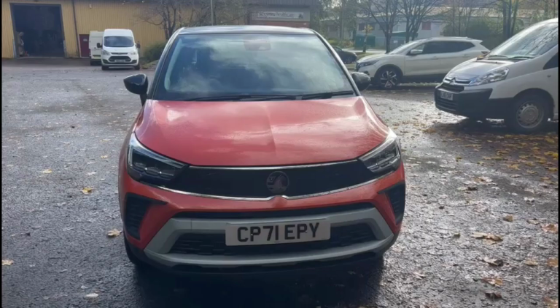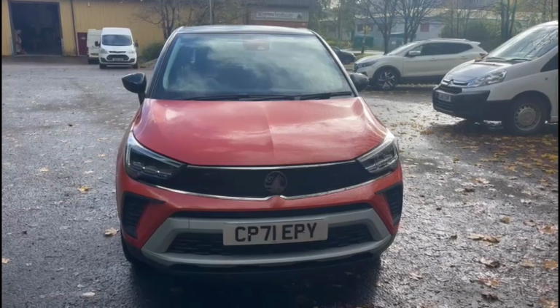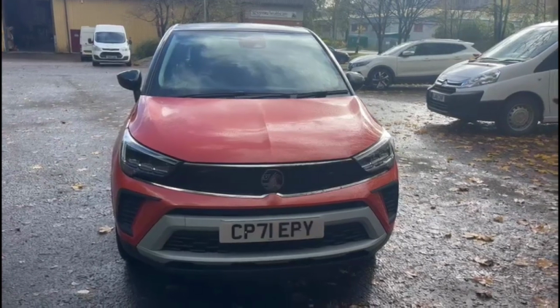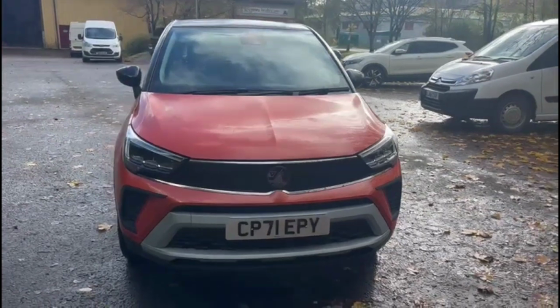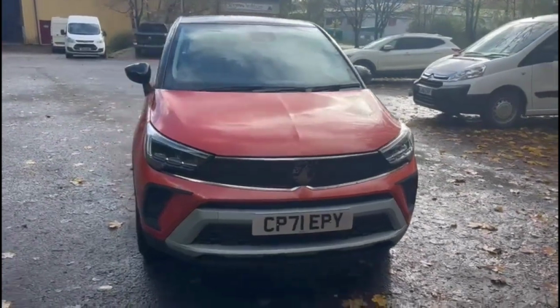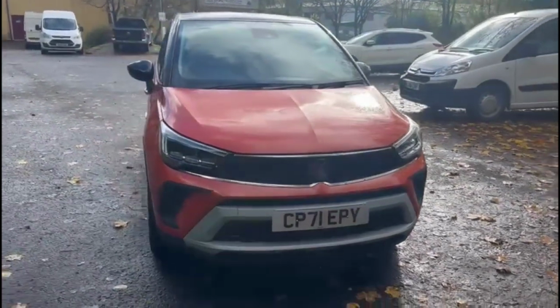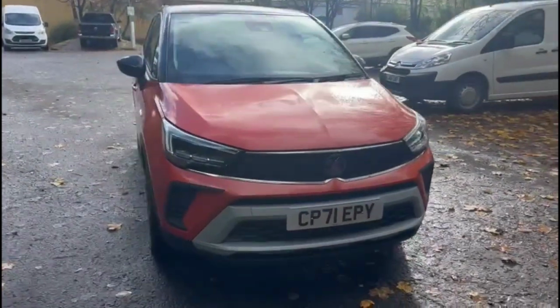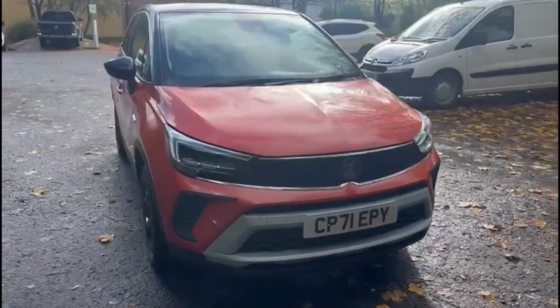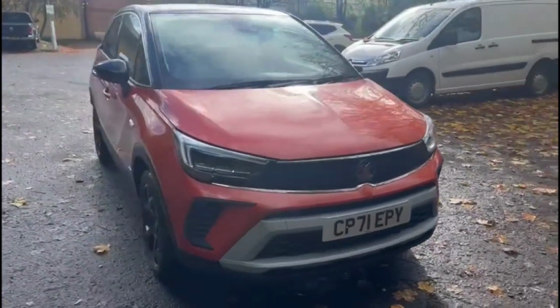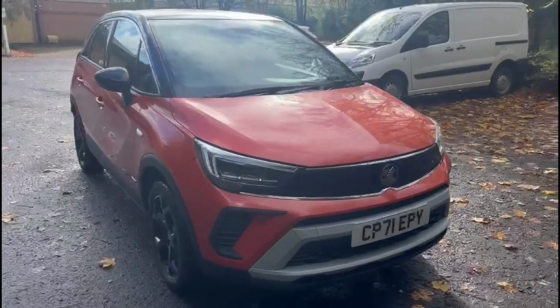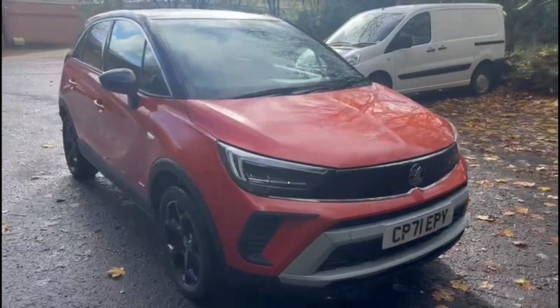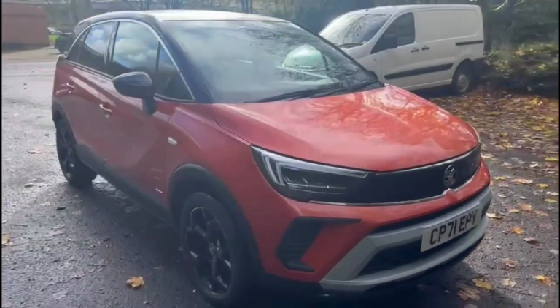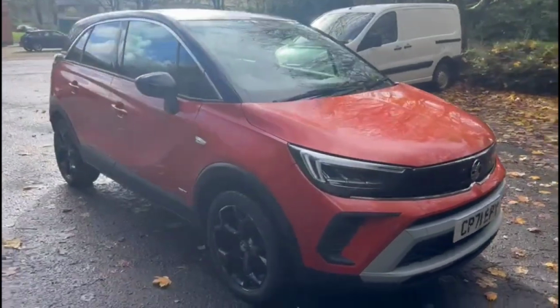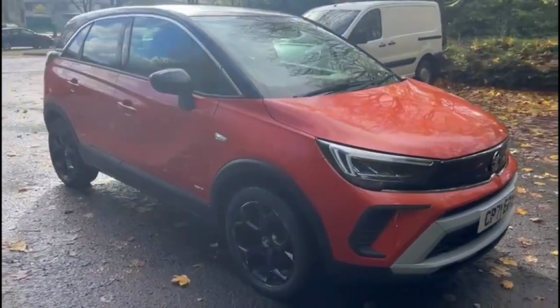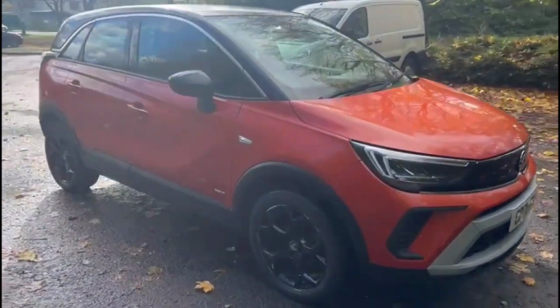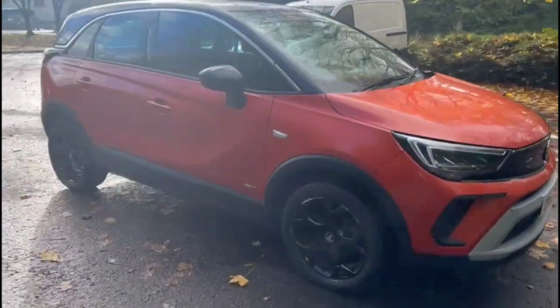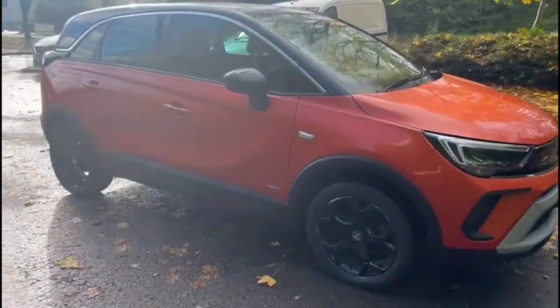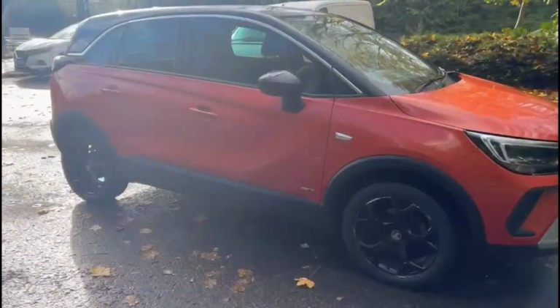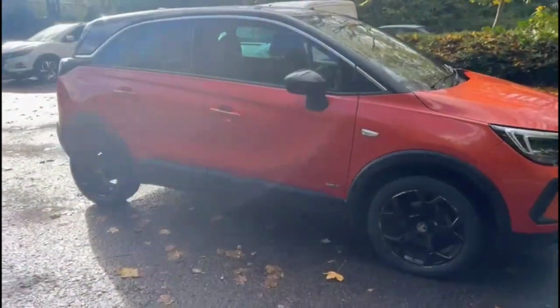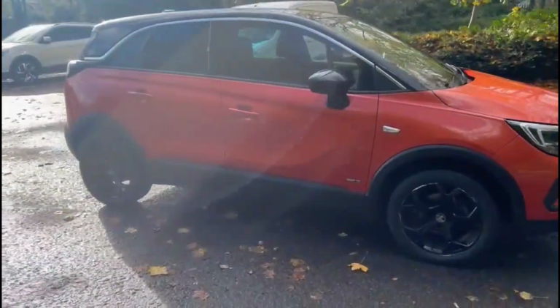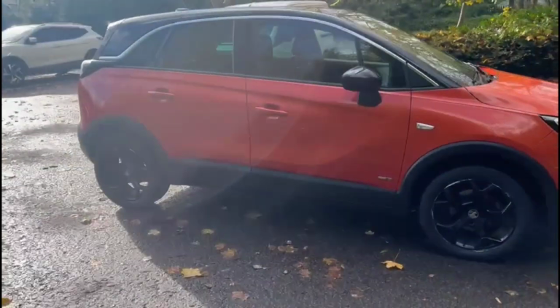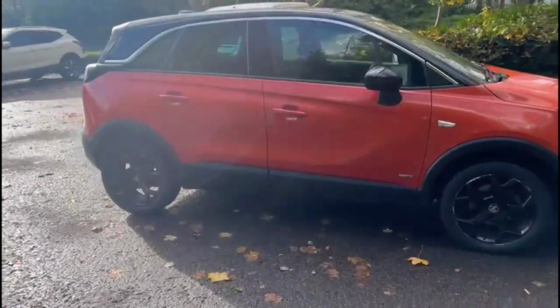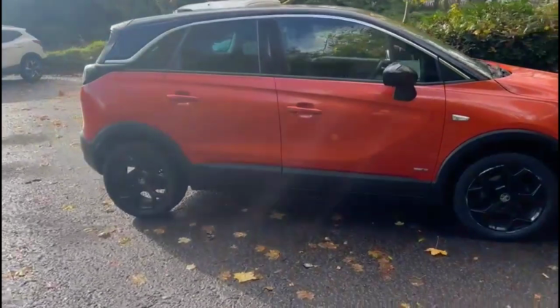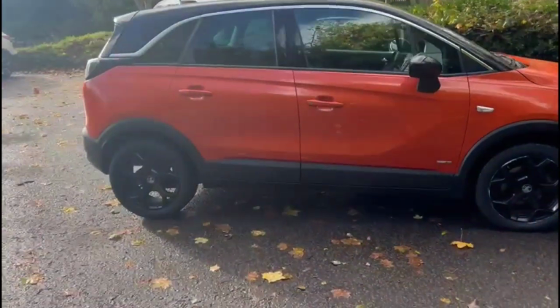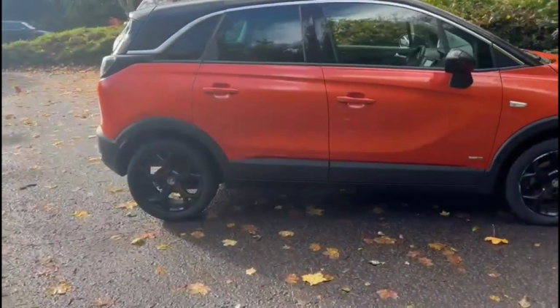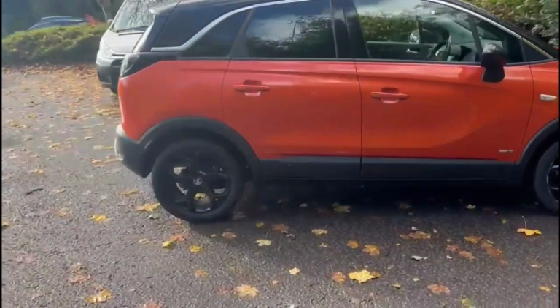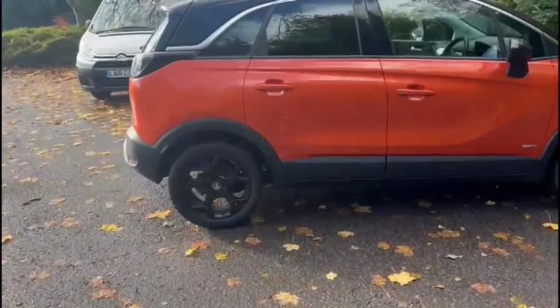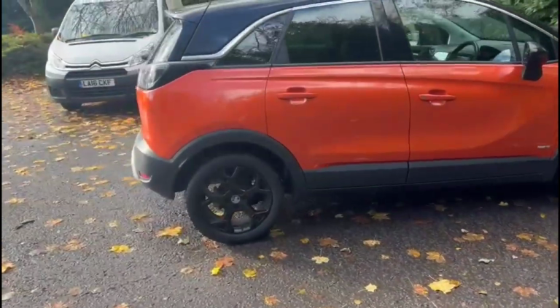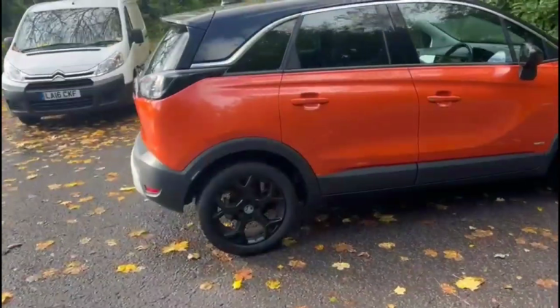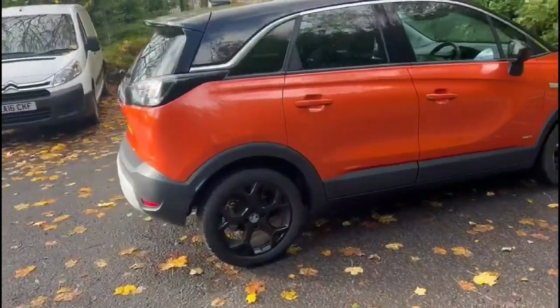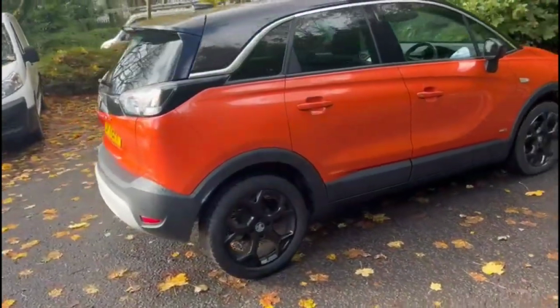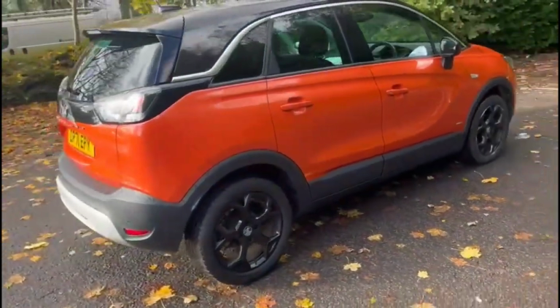Hello and welcome to Bayless Vauxhall. Today we're viewing a Vauxhall Crossland 1.2 Turbo Griffin. This vehicle has covered just 19,644 miles since the finish in orange. It also comes with a Bayless warranty with the option to extend it to 36 months.